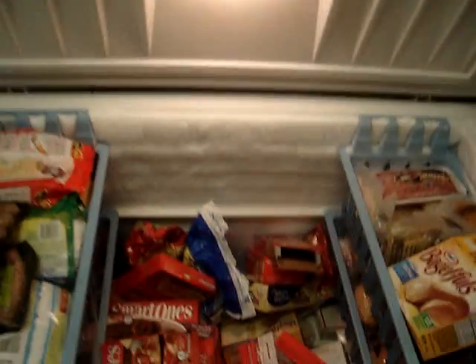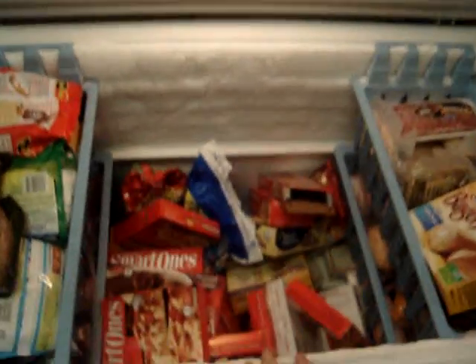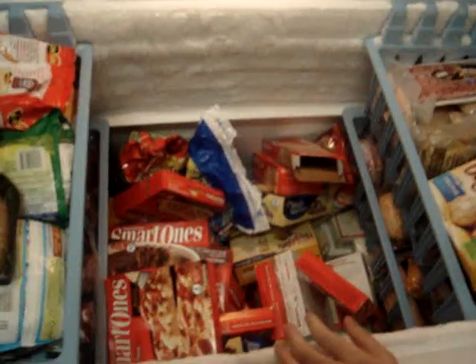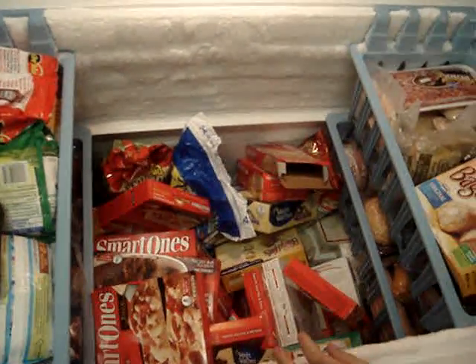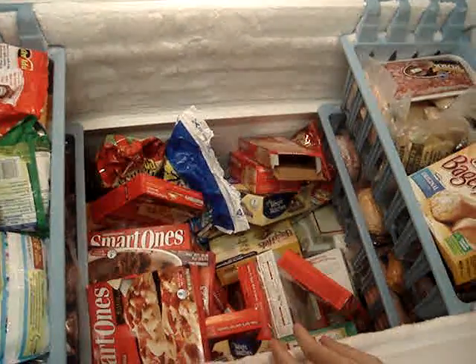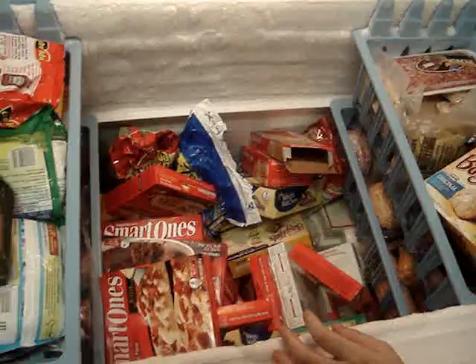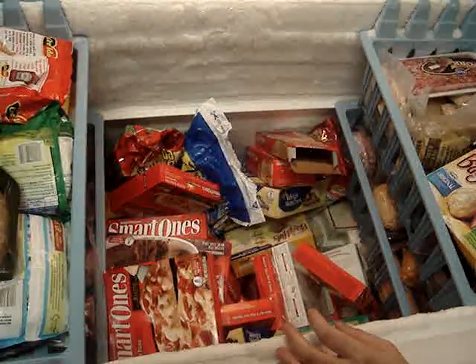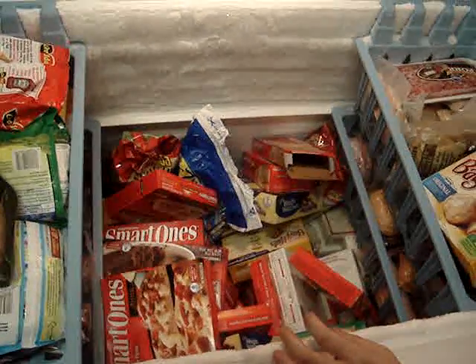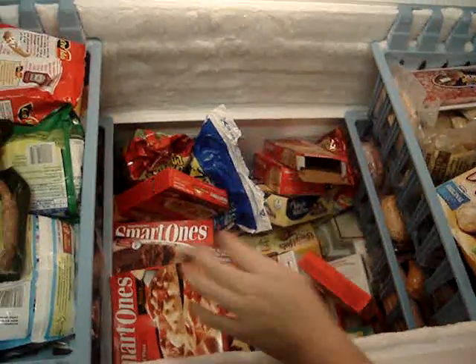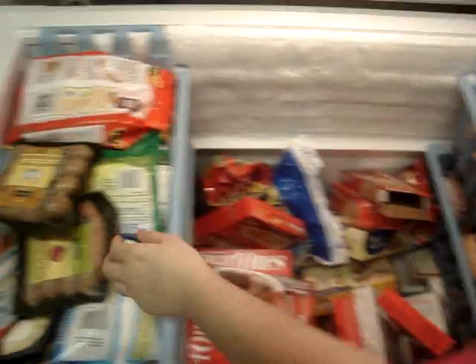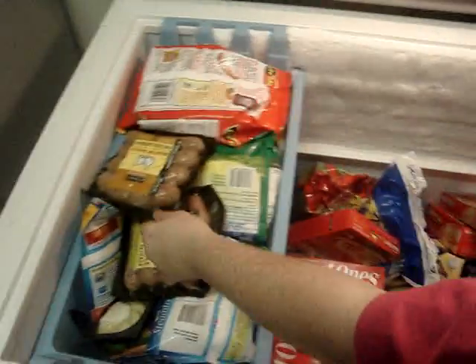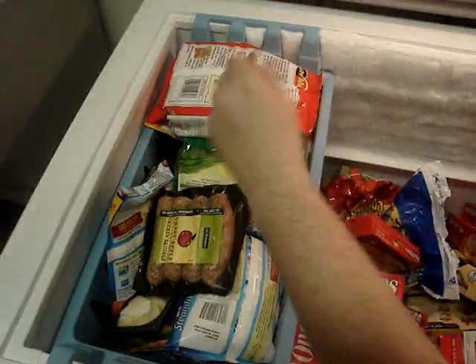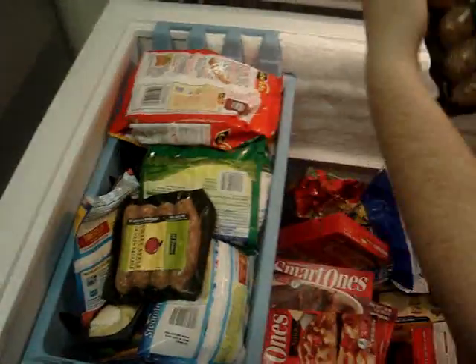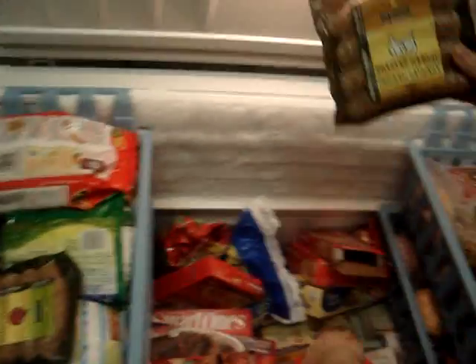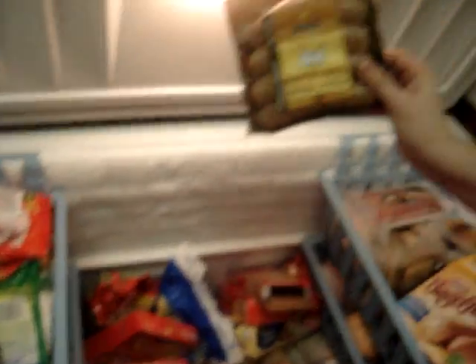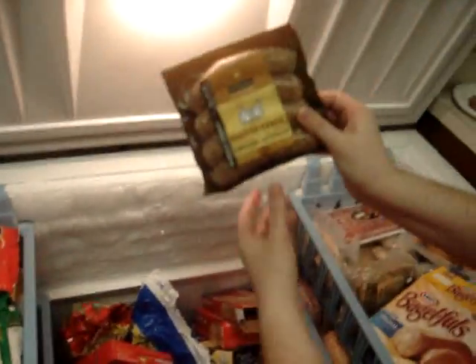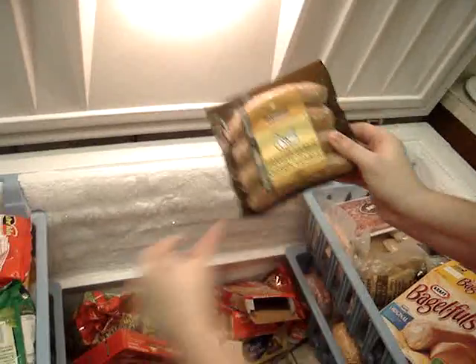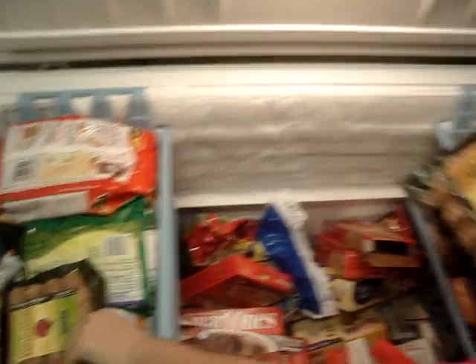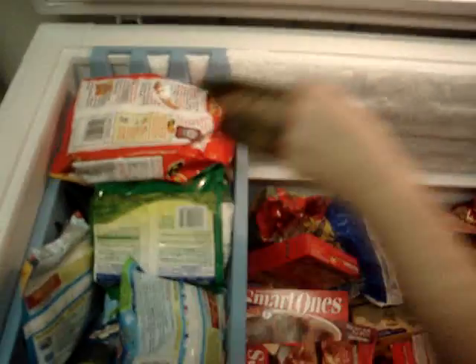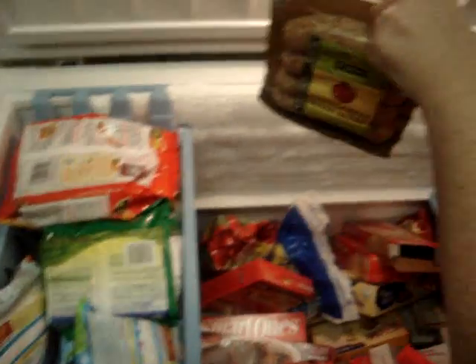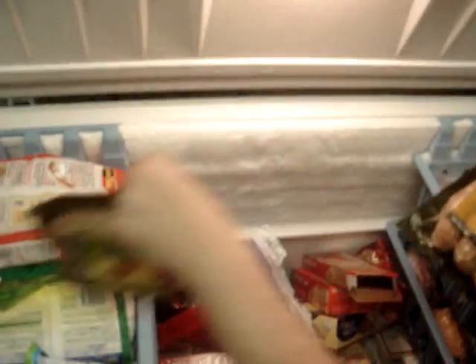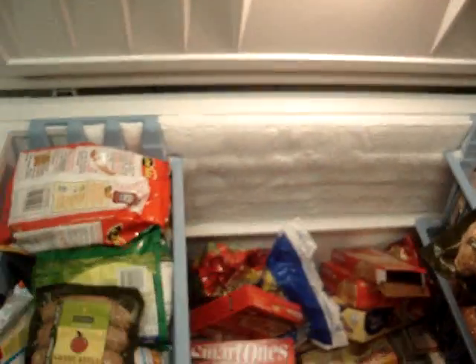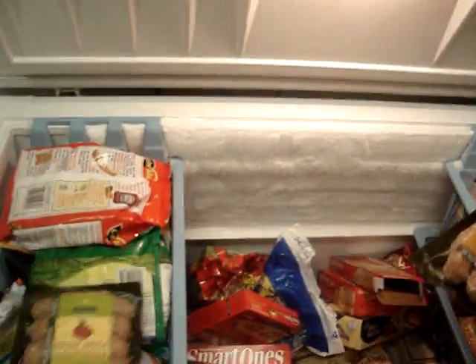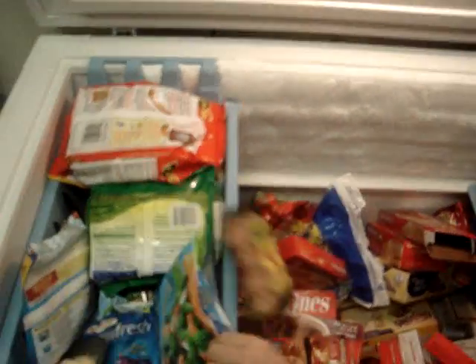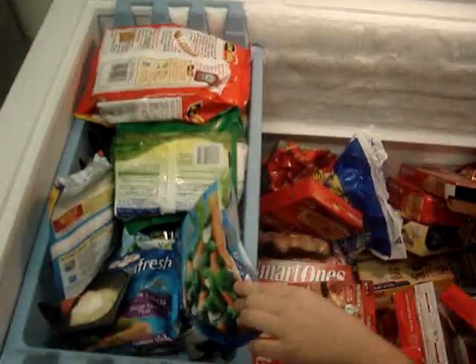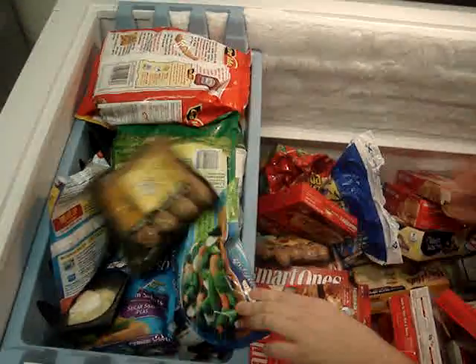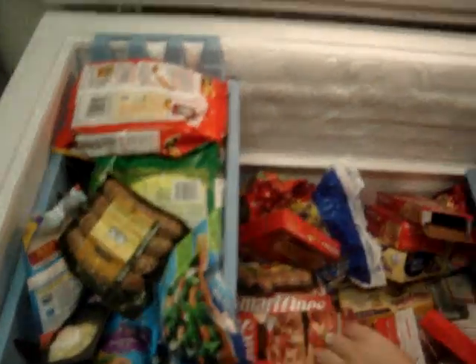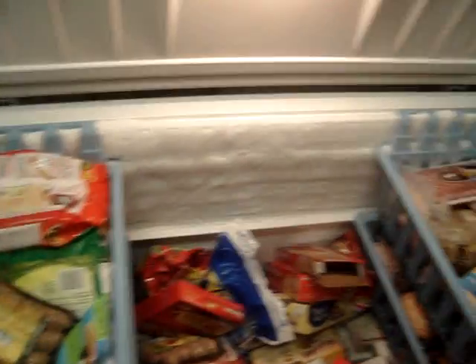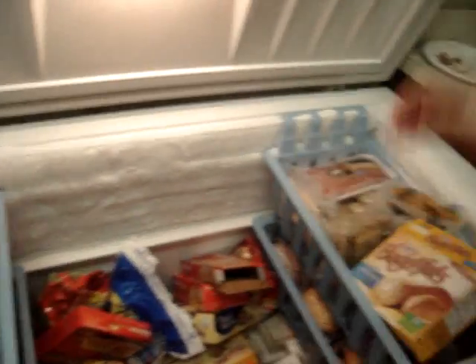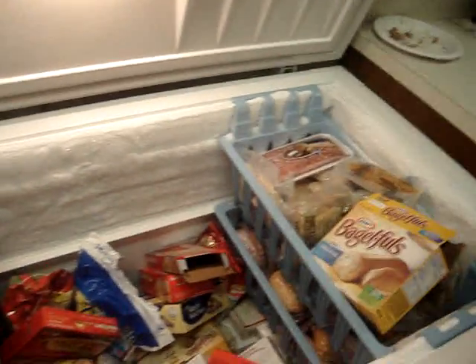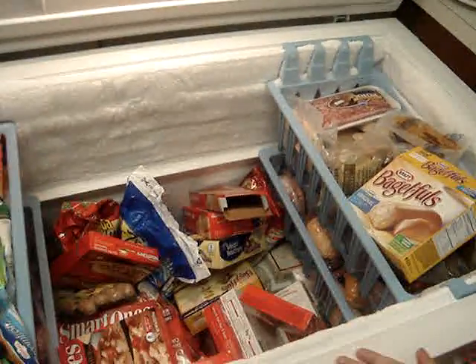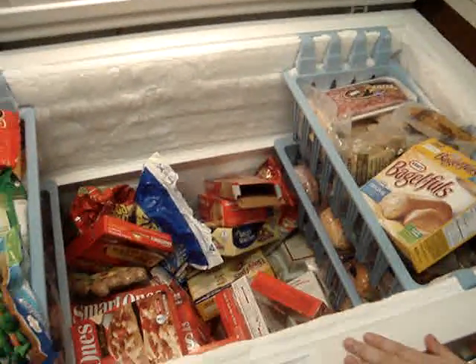Some smart ones. A very big mess — it's usually organized, because I'm obsessed with compulsive like this. I've got some chicken sausage. These ones are actually good. Steamed vegetables. I think that's about it.